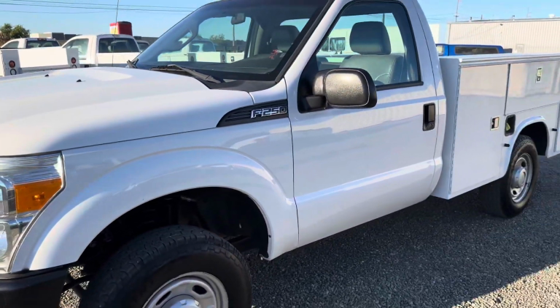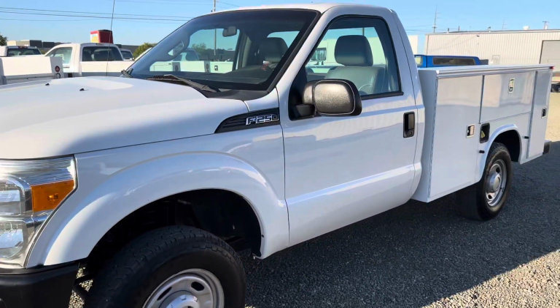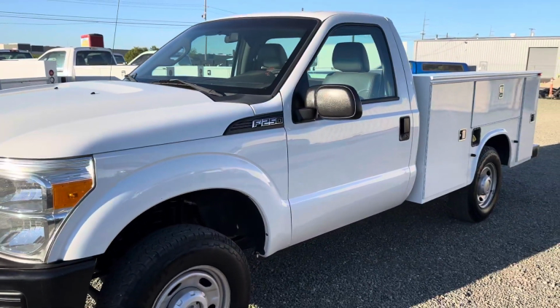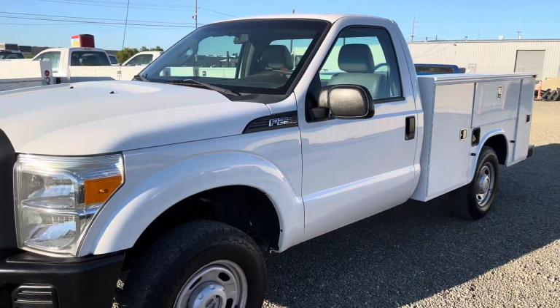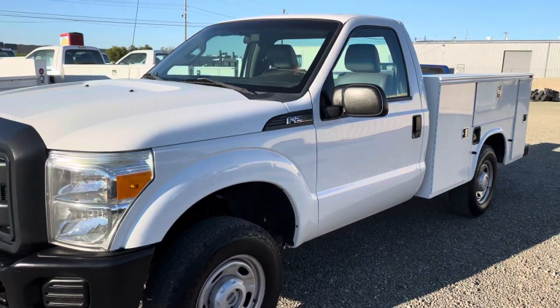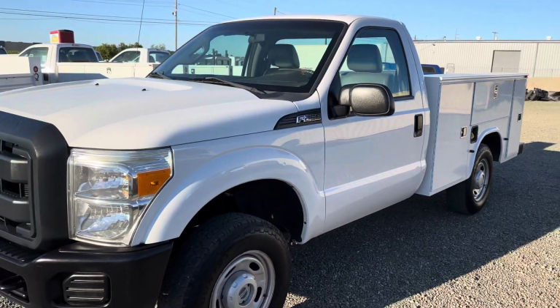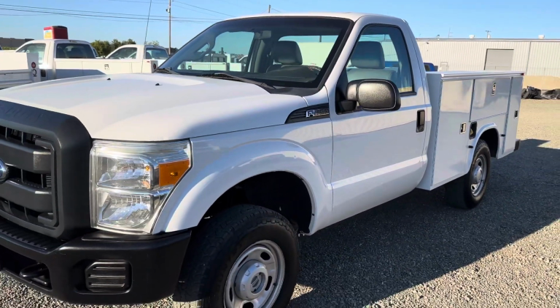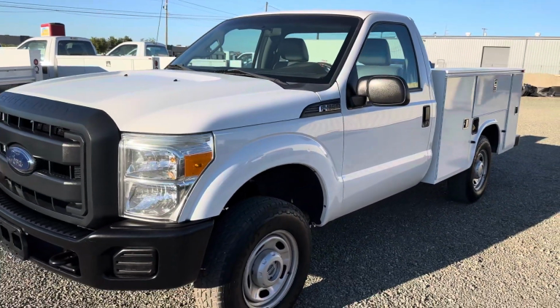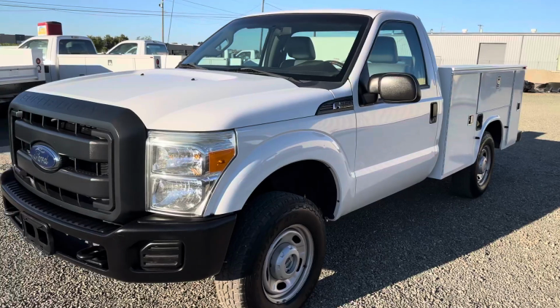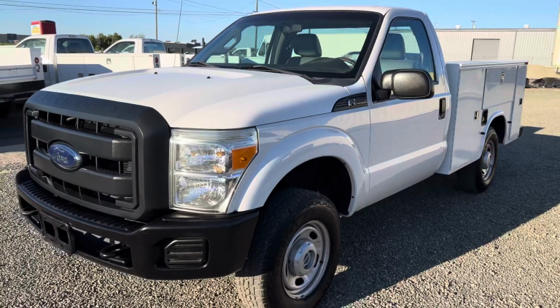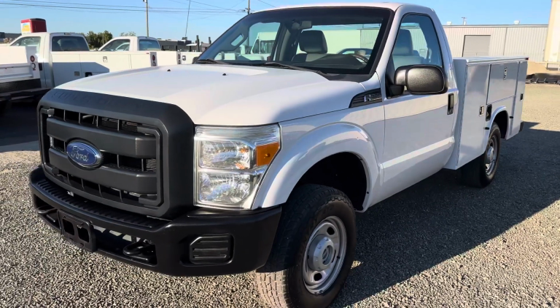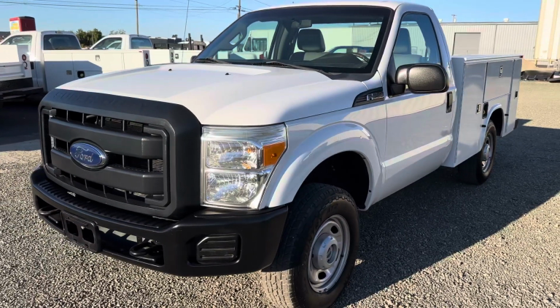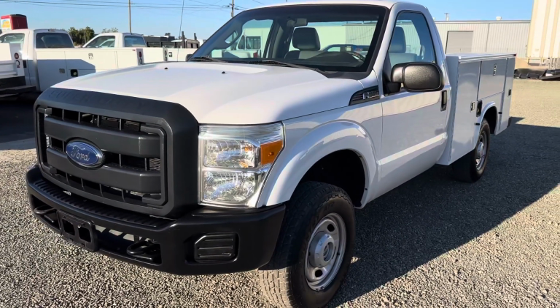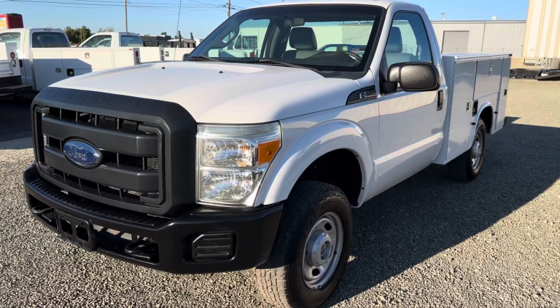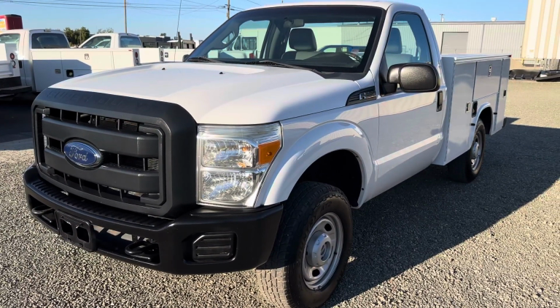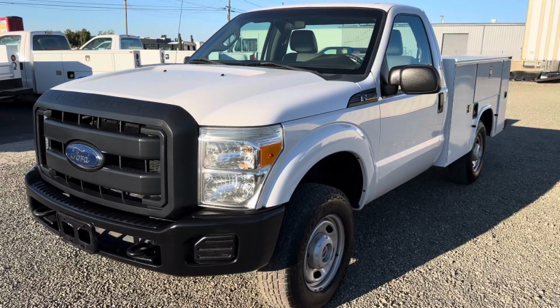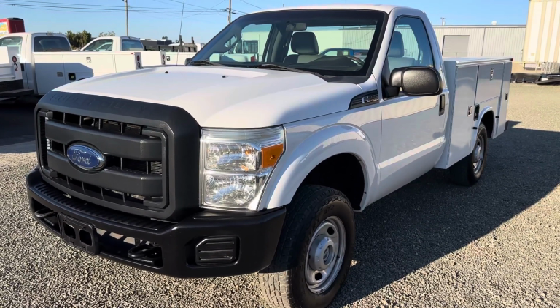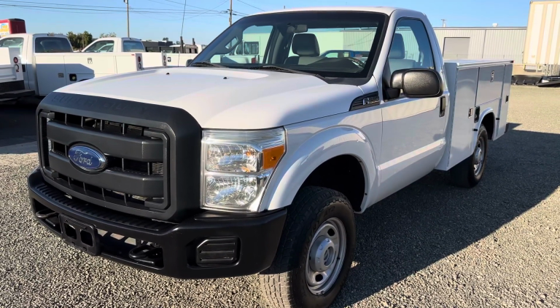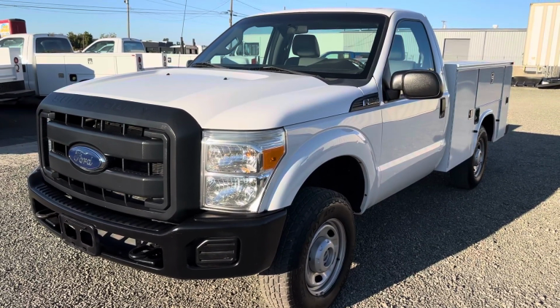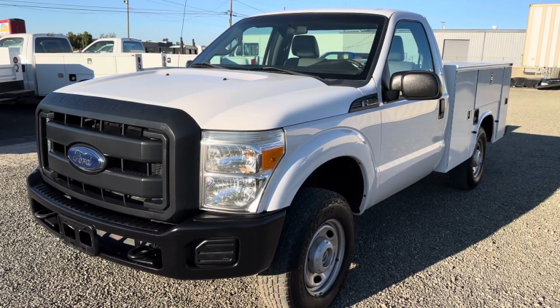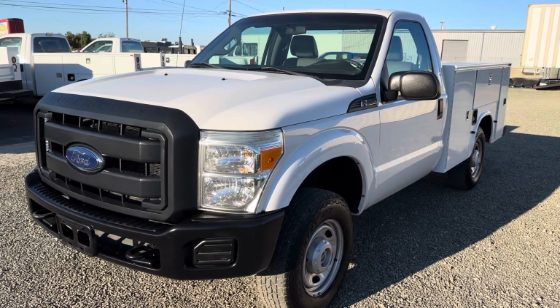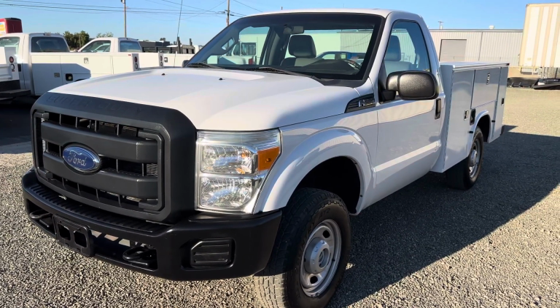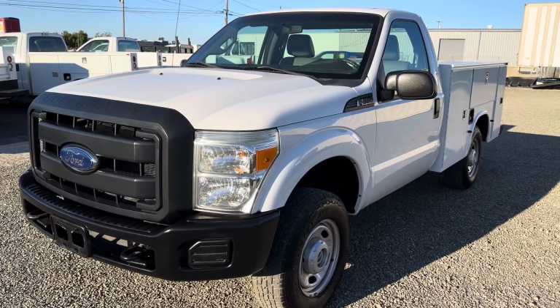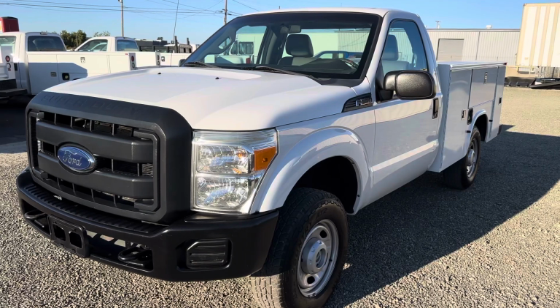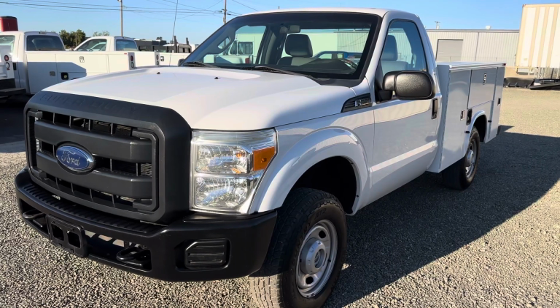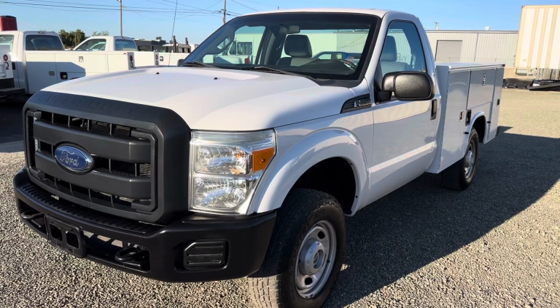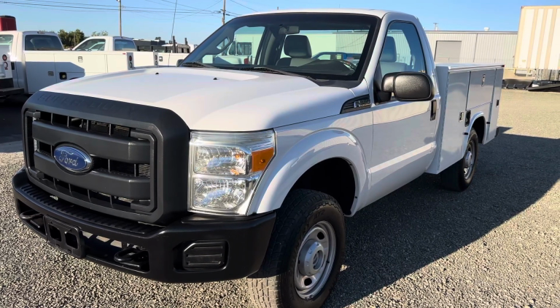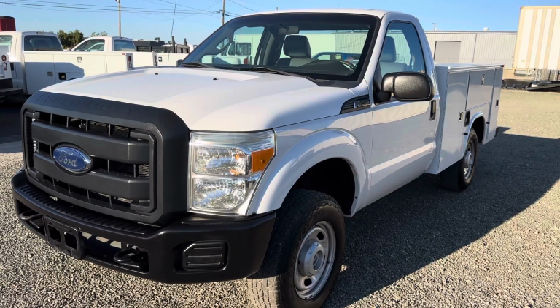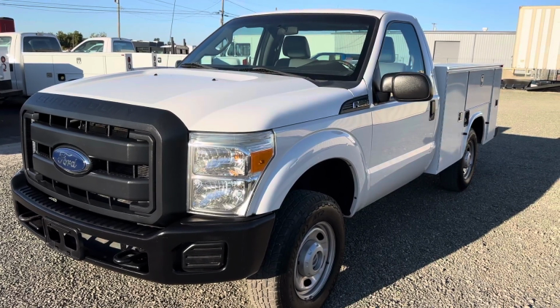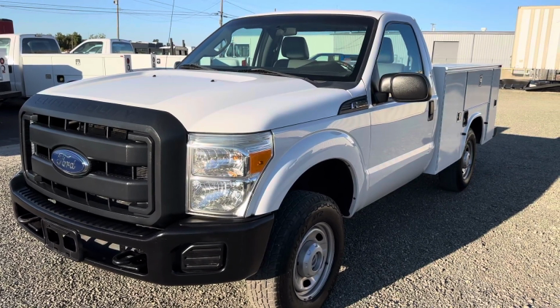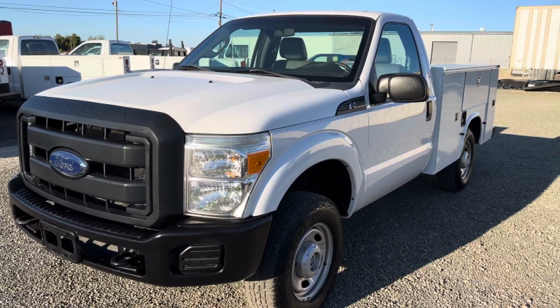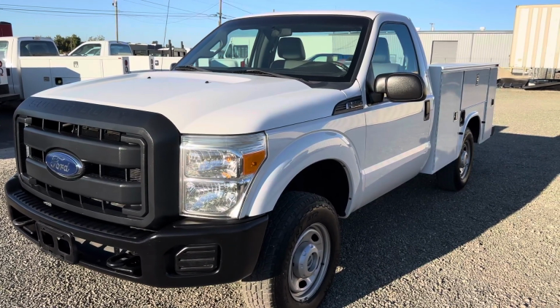We've got a large selection of work trucks and we also offer commercial financing. Feel free to reach me directly at 209-535-6209.